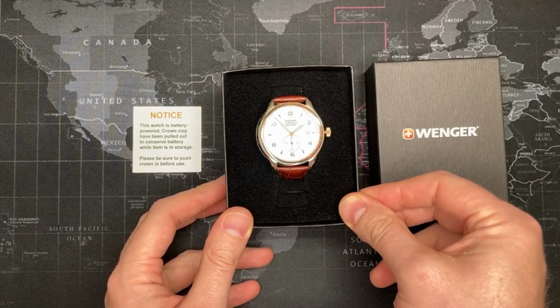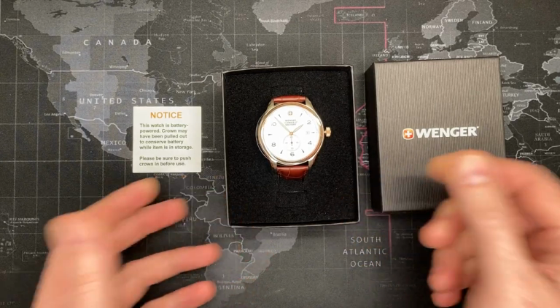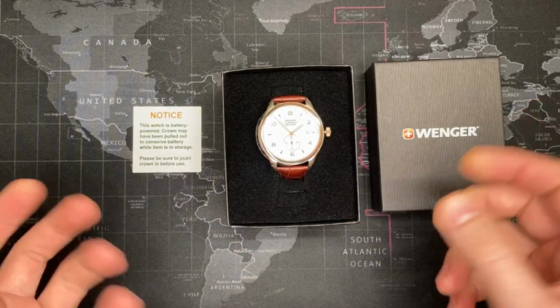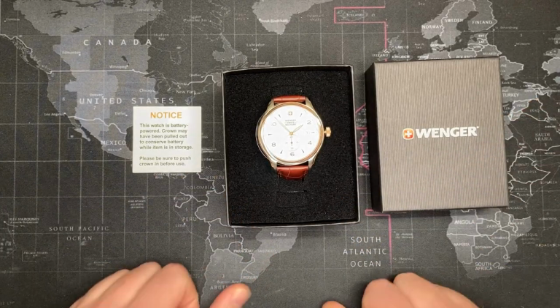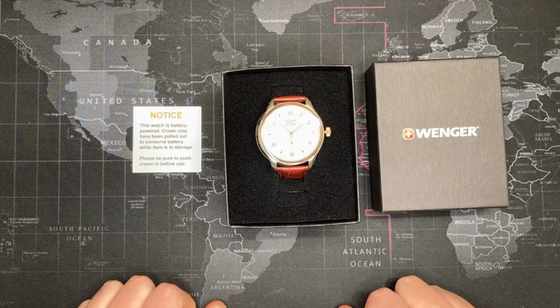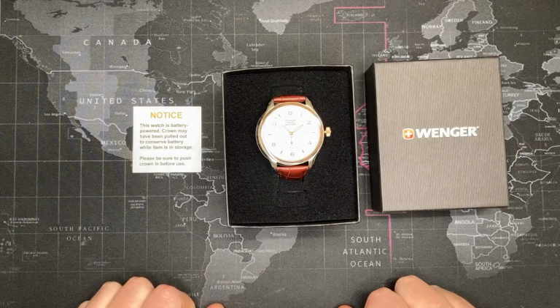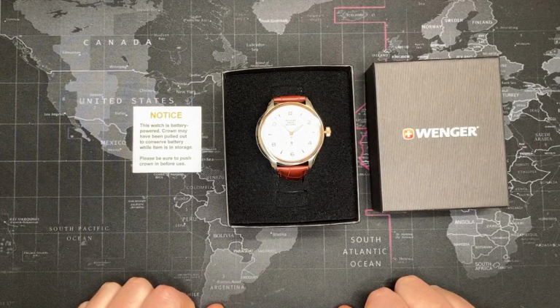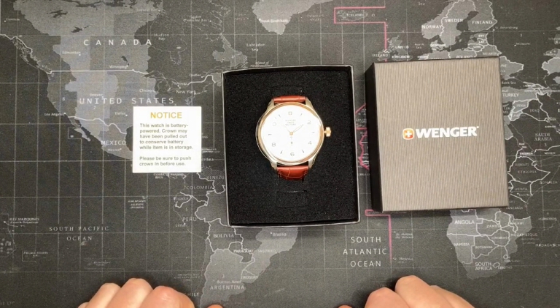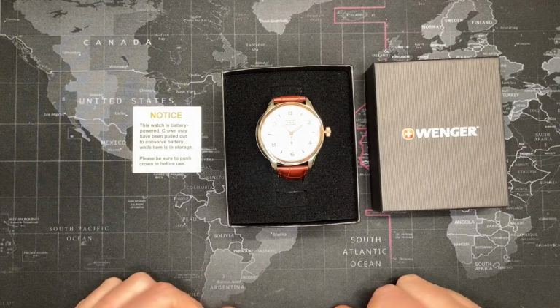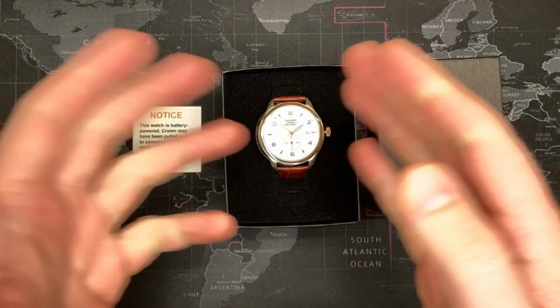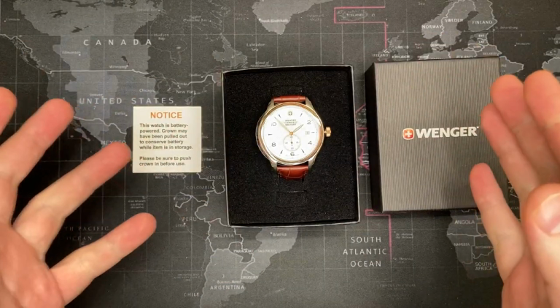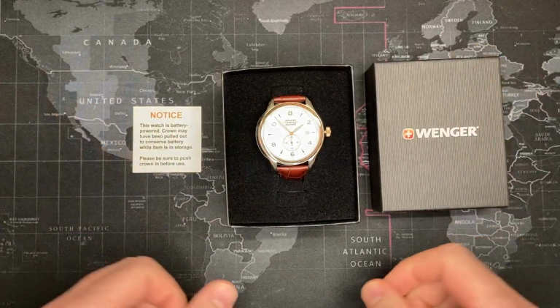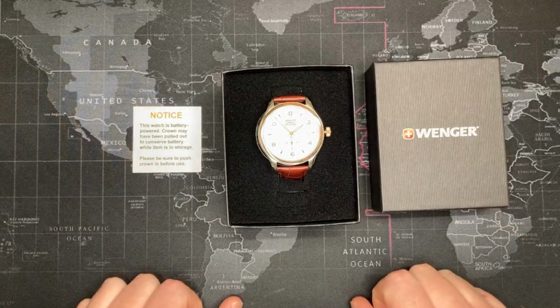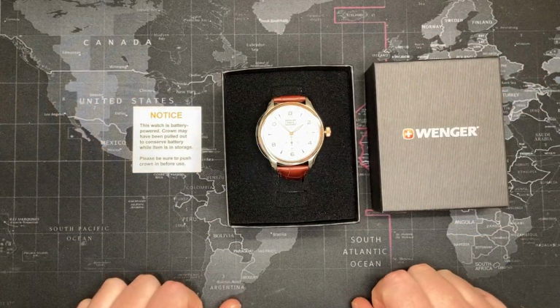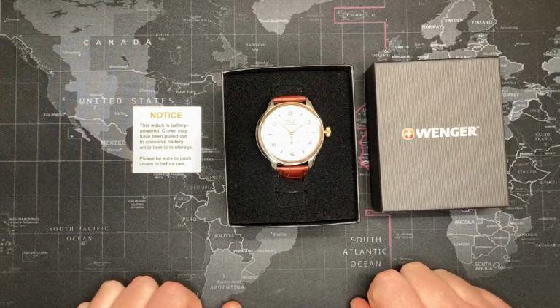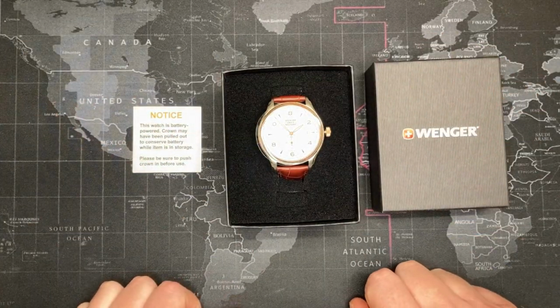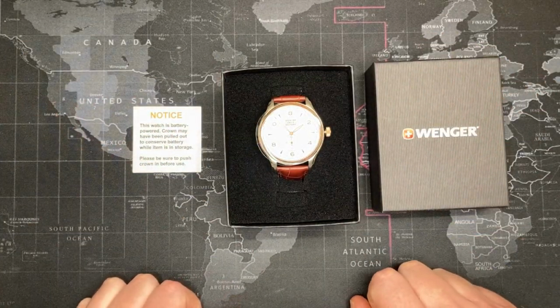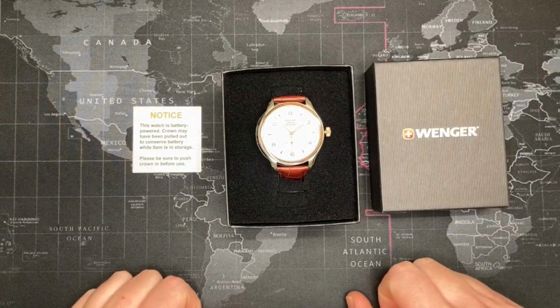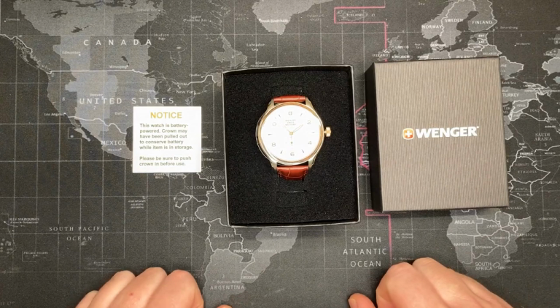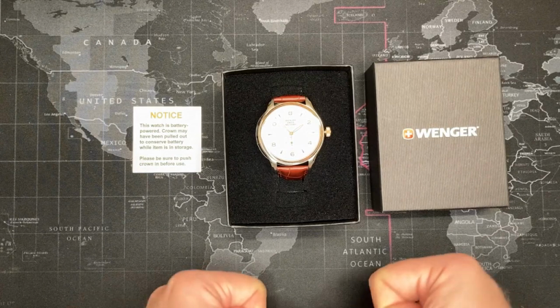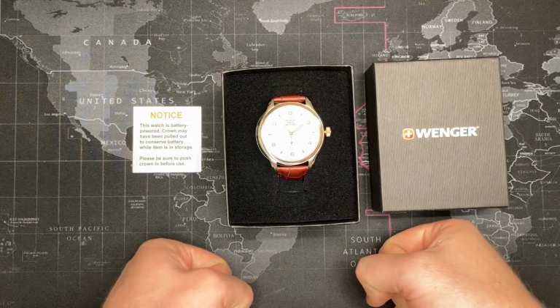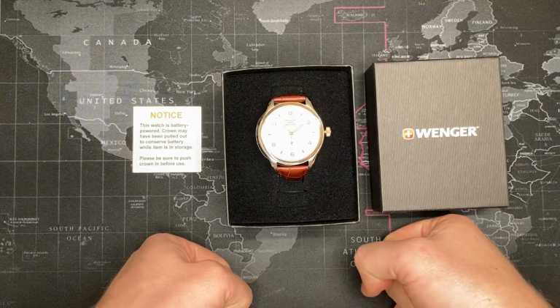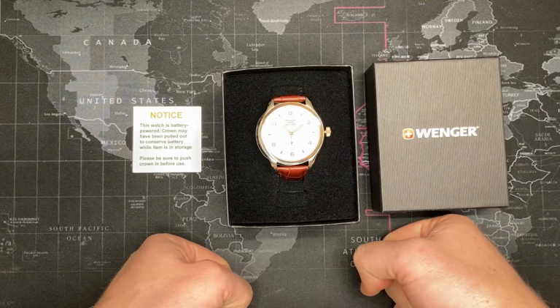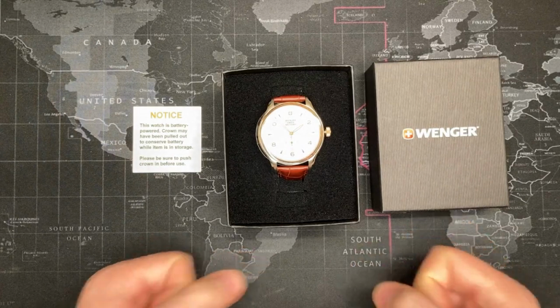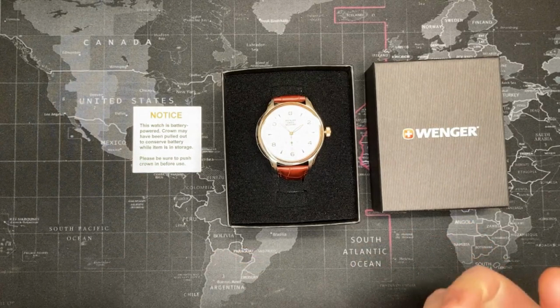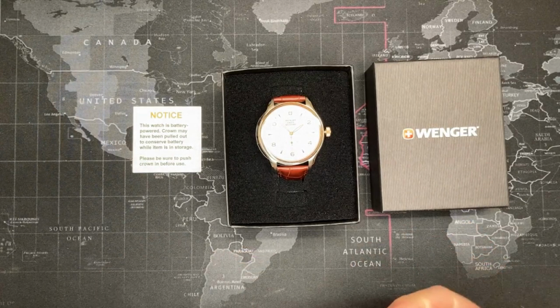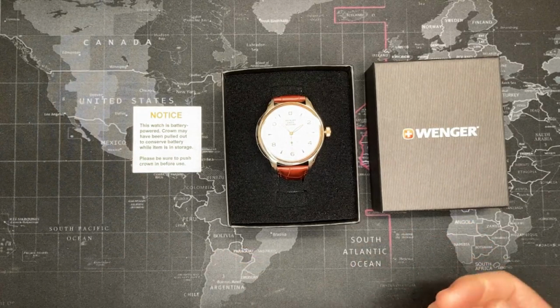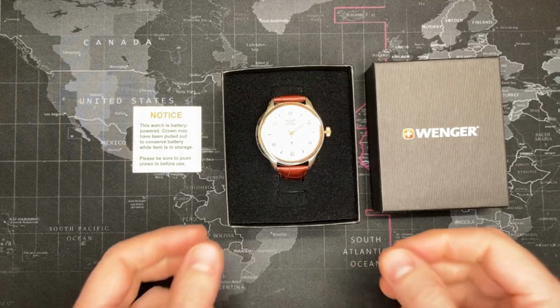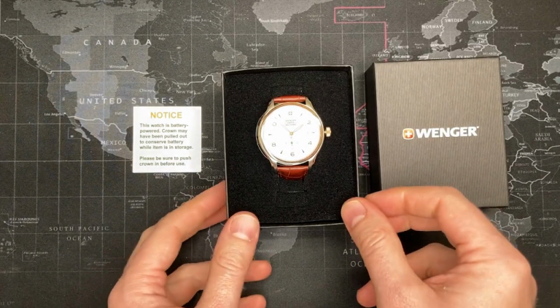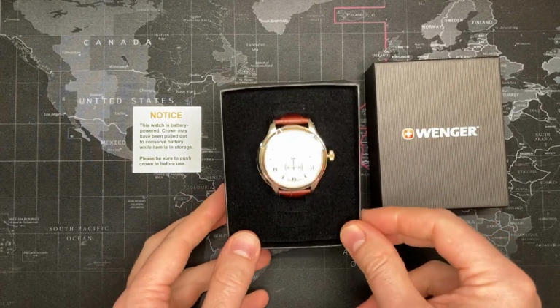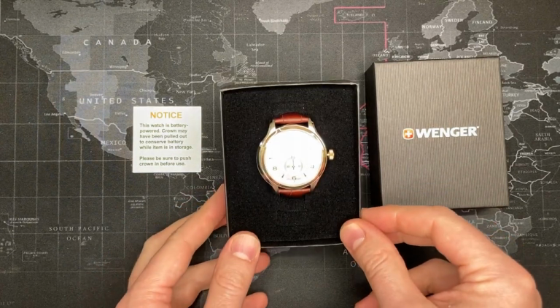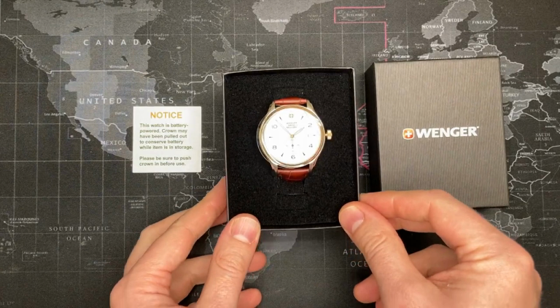I will do my usual review format to include the reveal, which is this, company history, discussion about the watch, movement introduction, and finally my scripted thoughts and notes on the review.